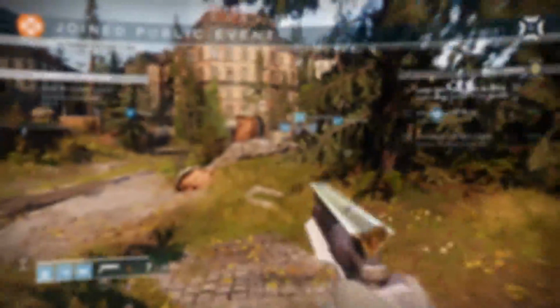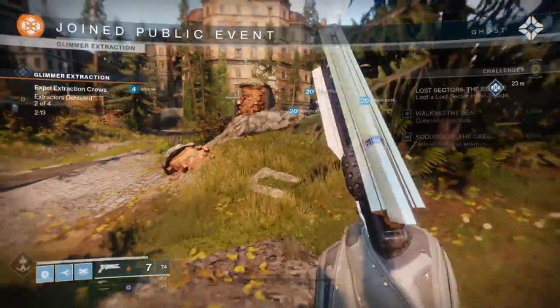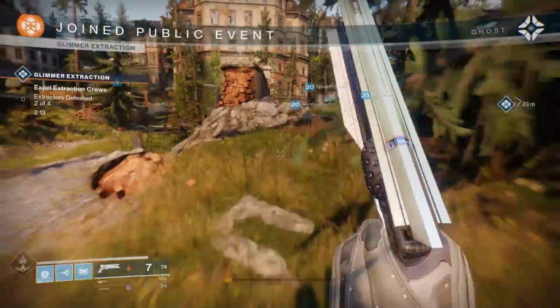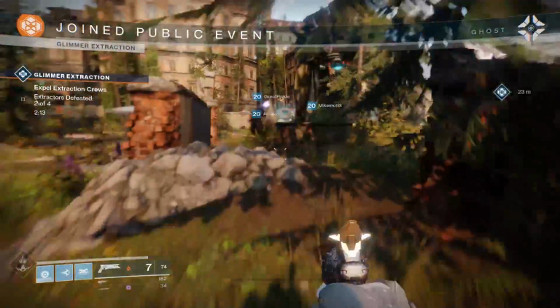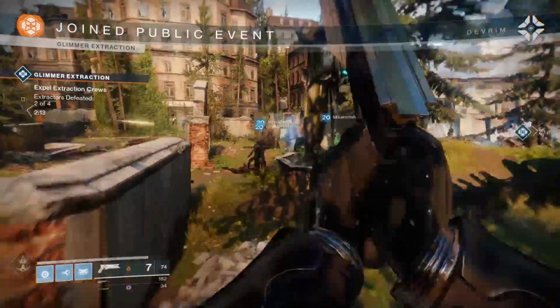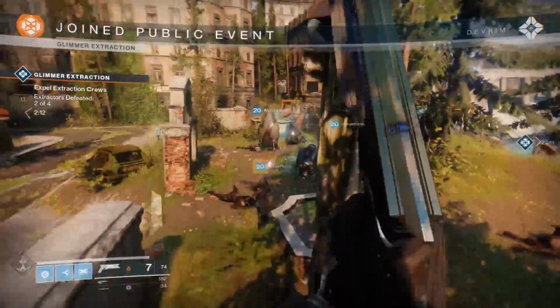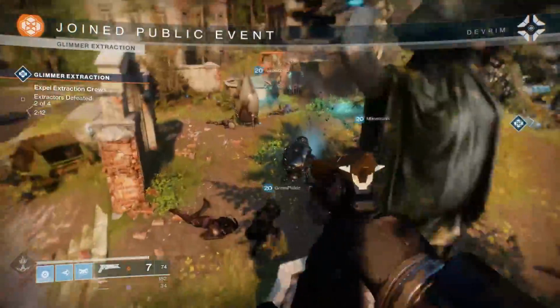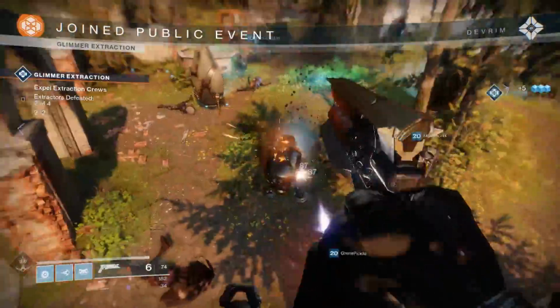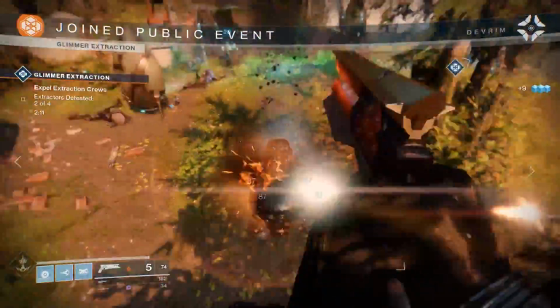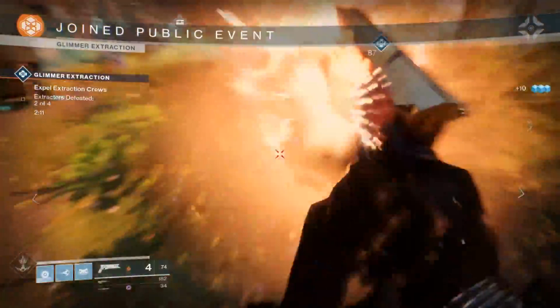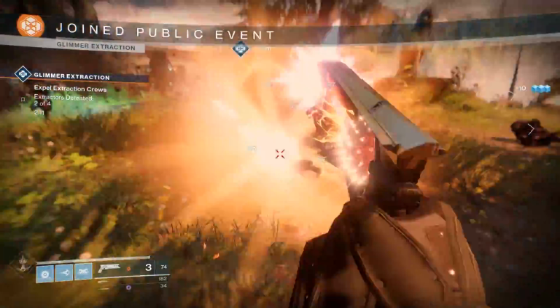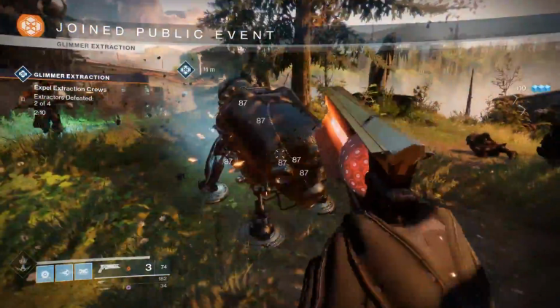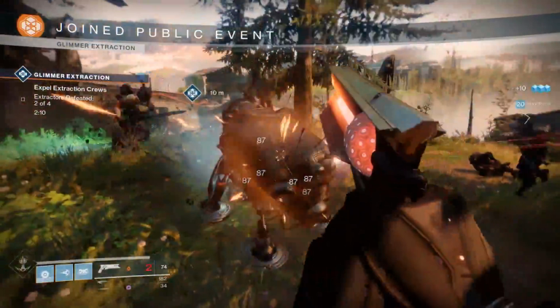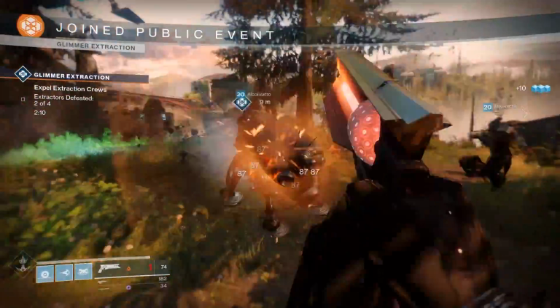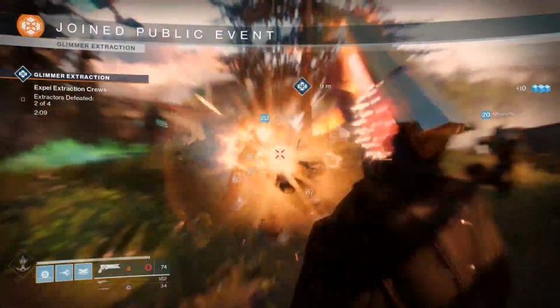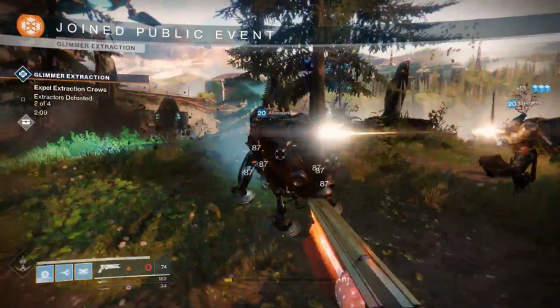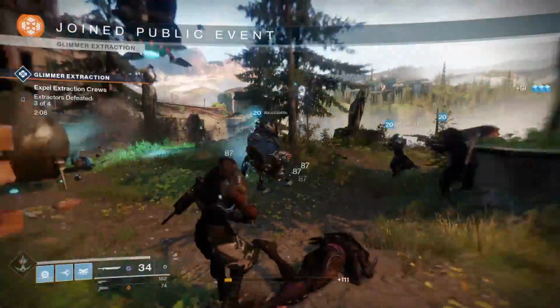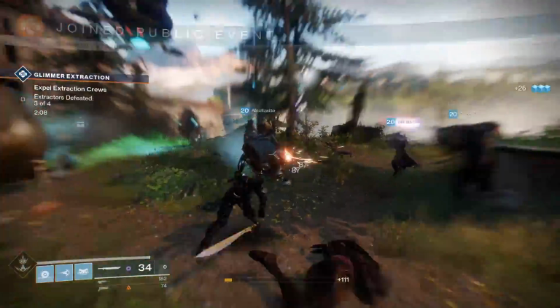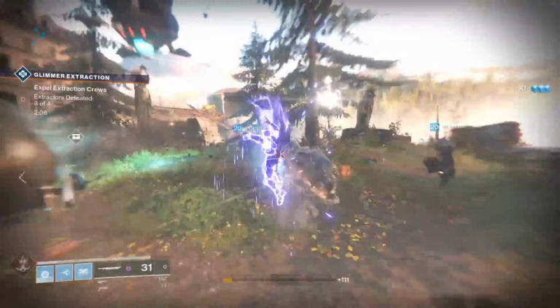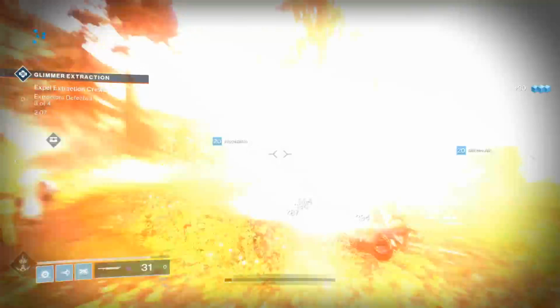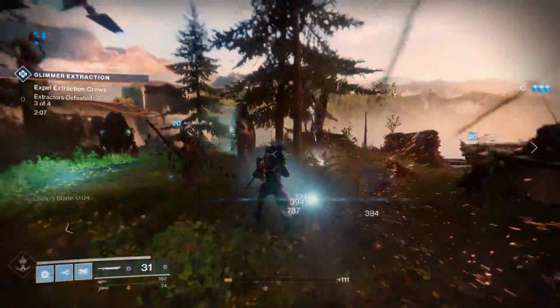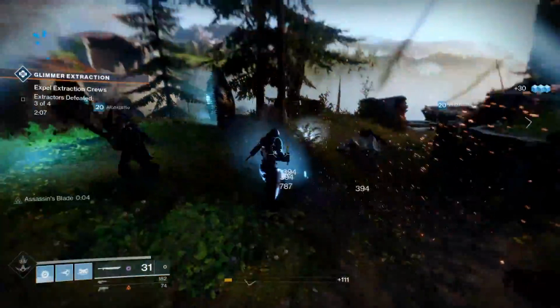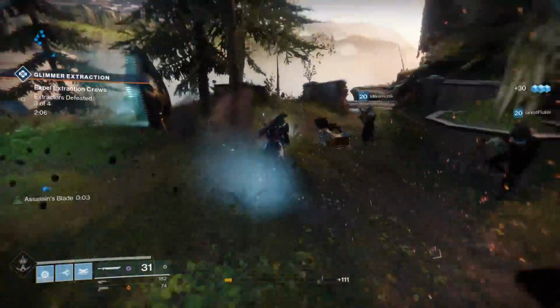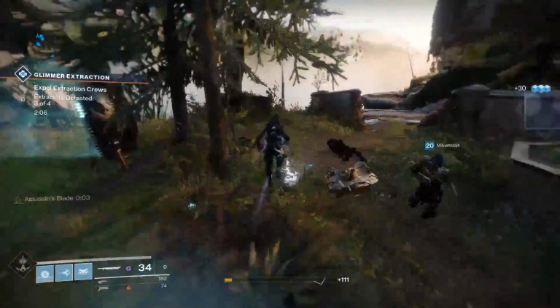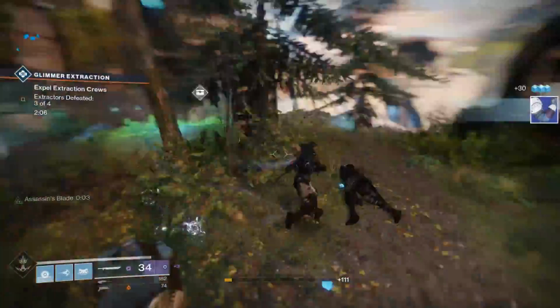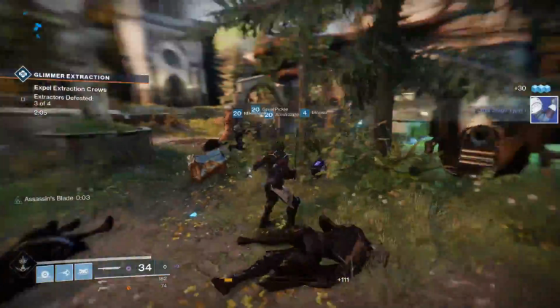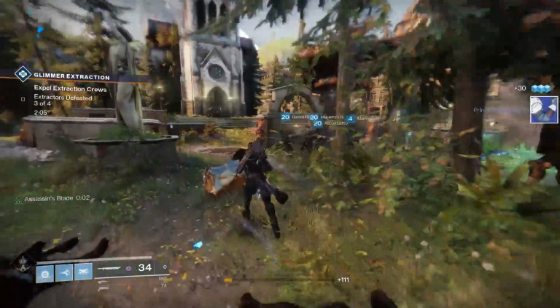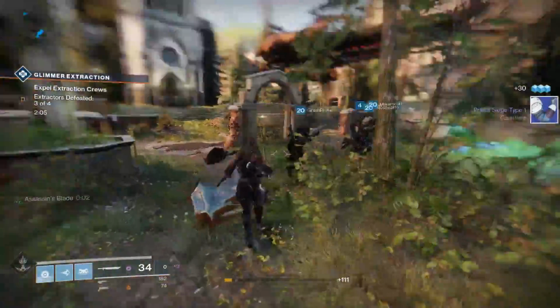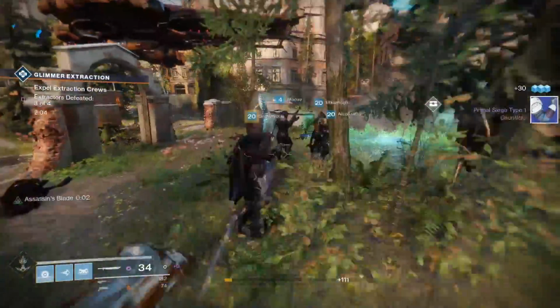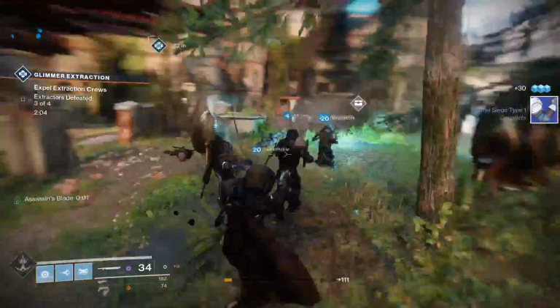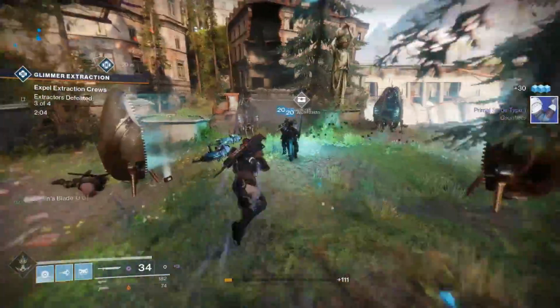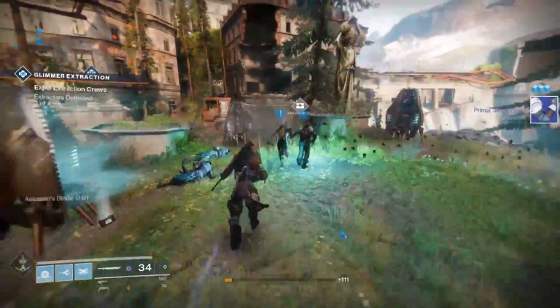Turning FOV down from 105 to 95 also gives a boost to fps, but test this out to see if the narrower viewing angle is a worthy trade-off for you. Every other graphics option is pretty much icing on the cake.